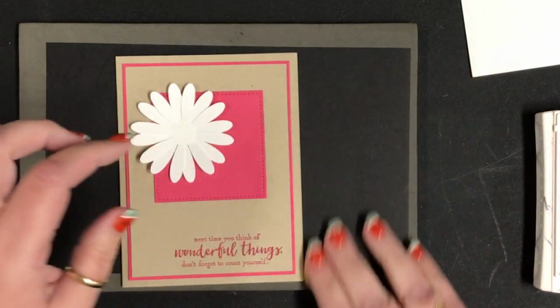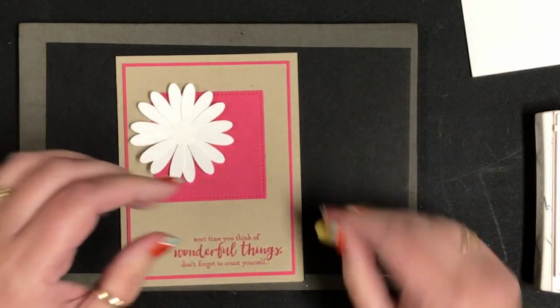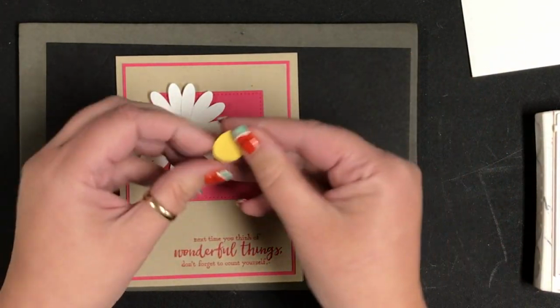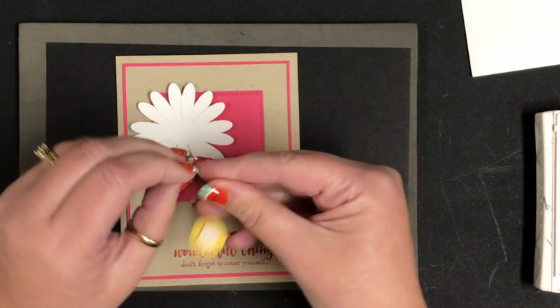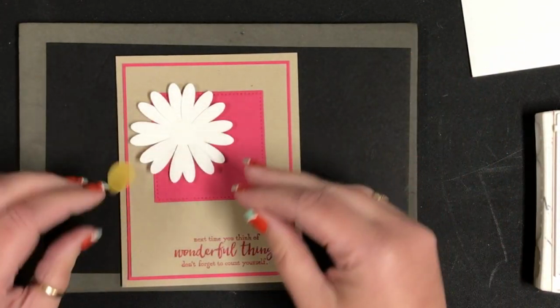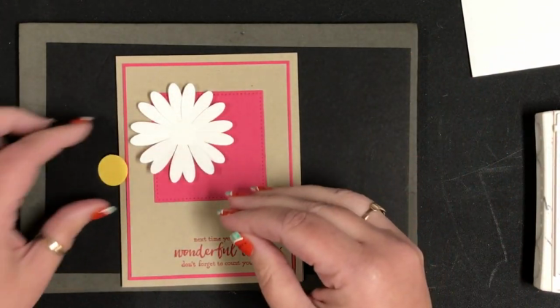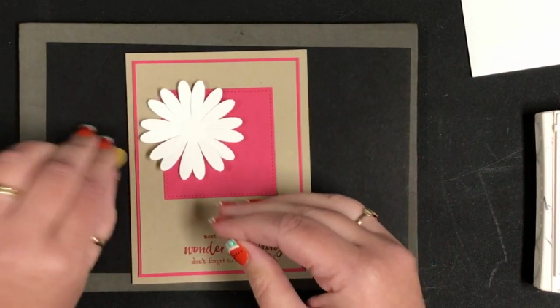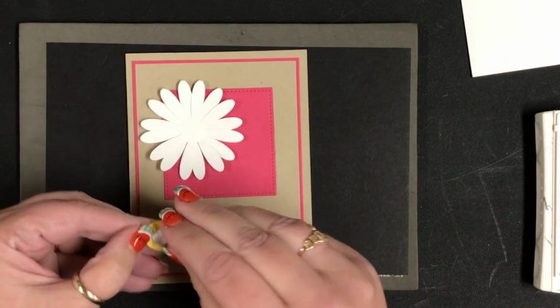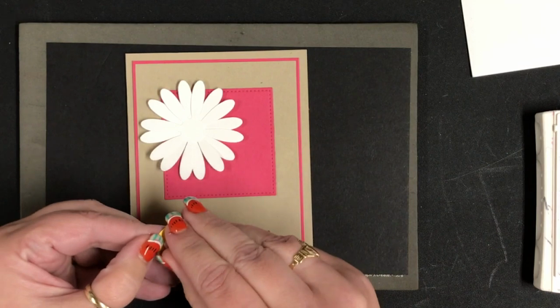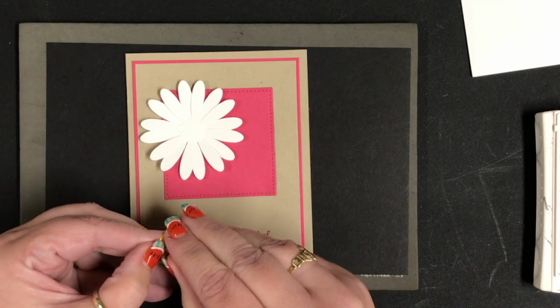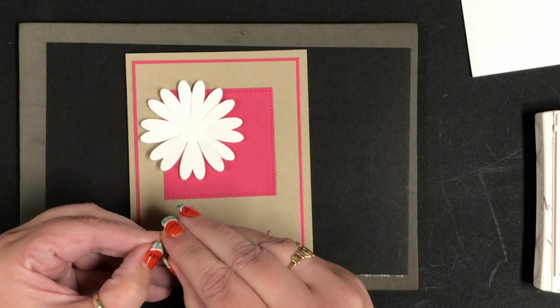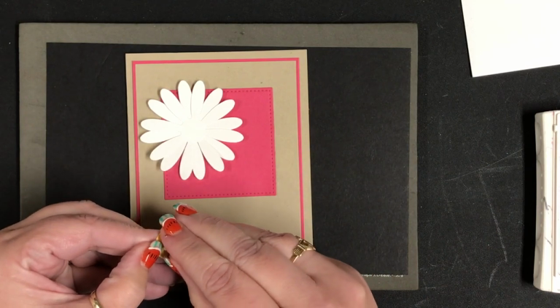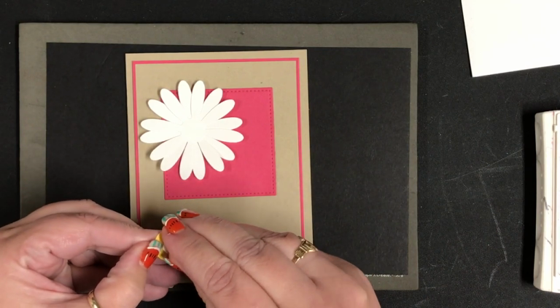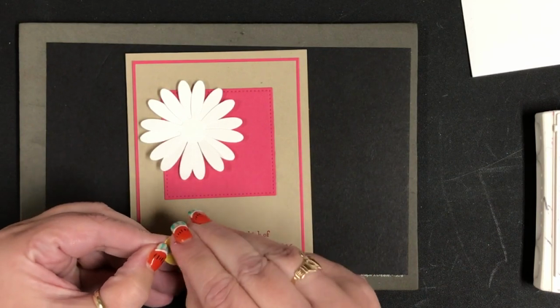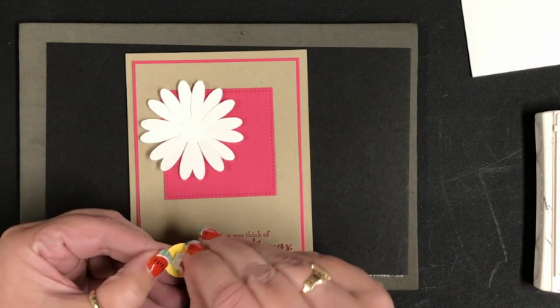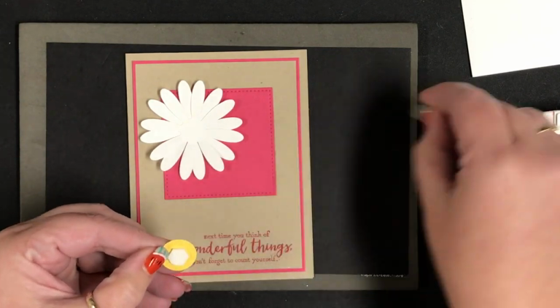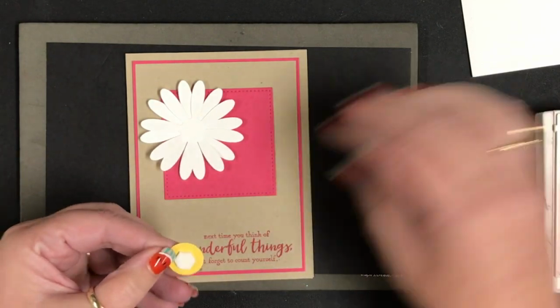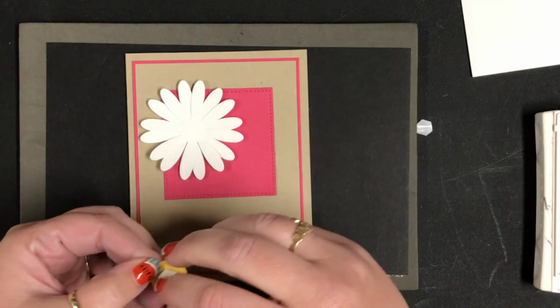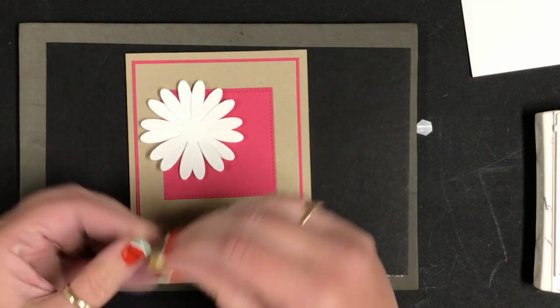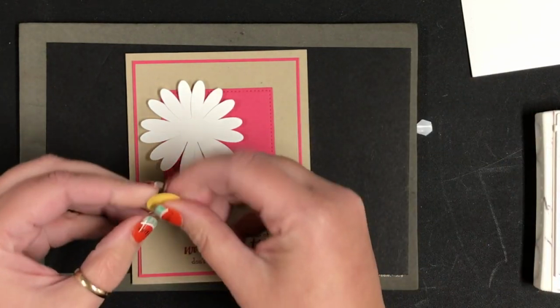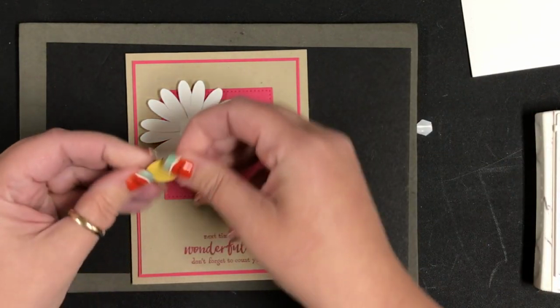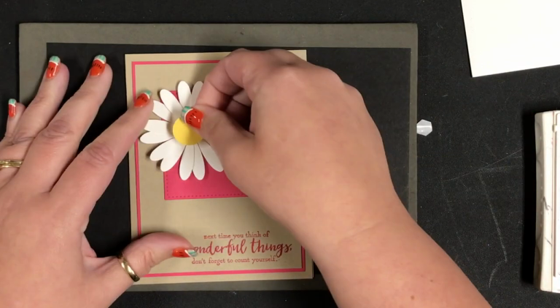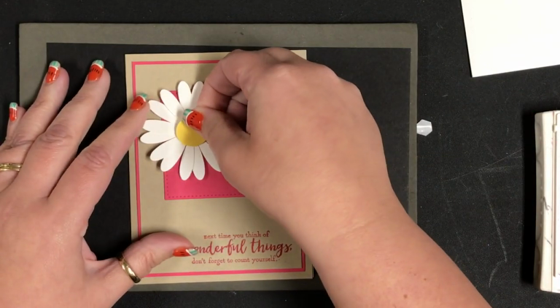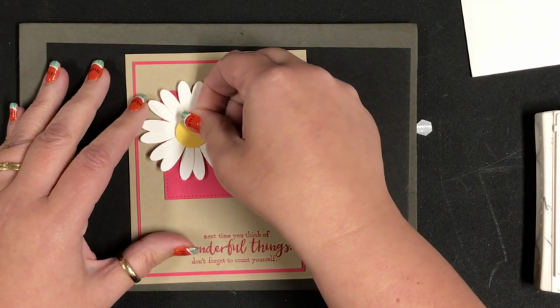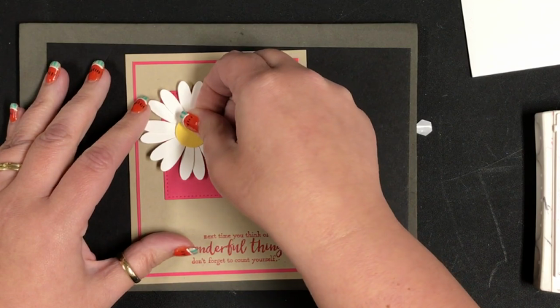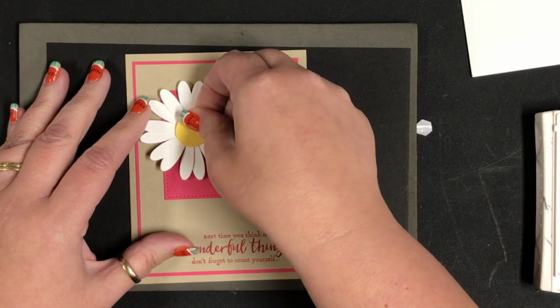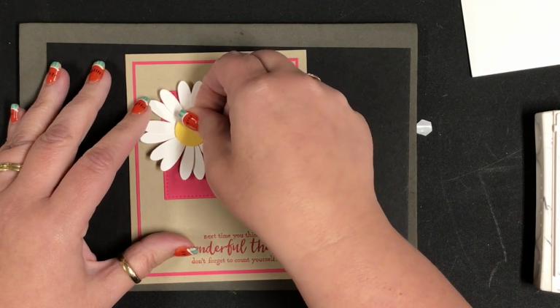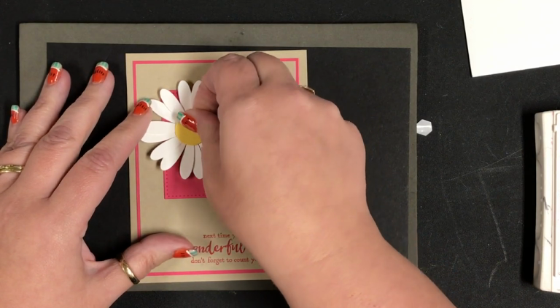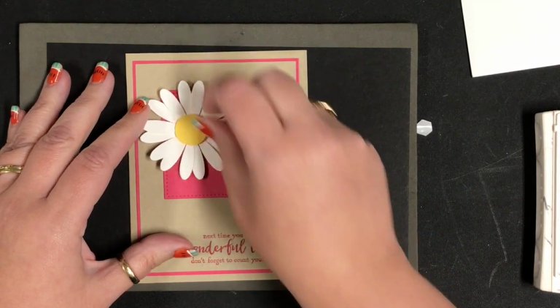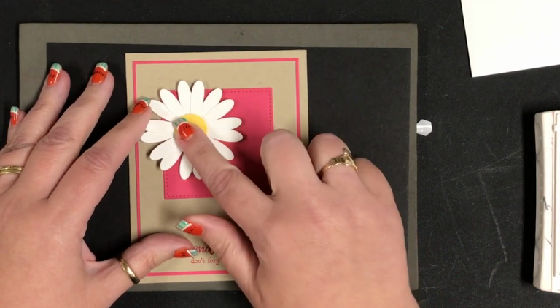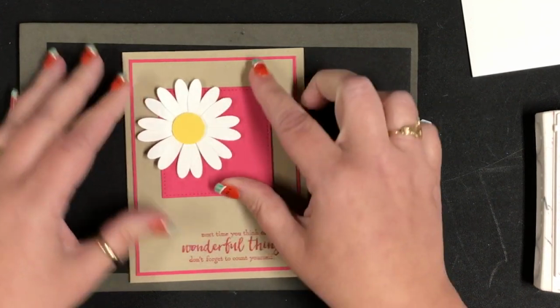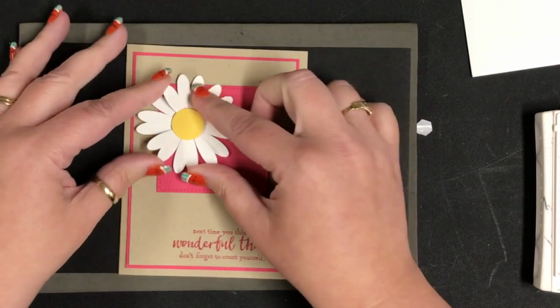I'm just going to add a dimensional to the back of this and pop that on. Isn't that cute? I love it.